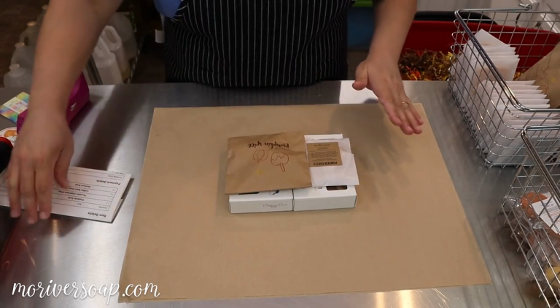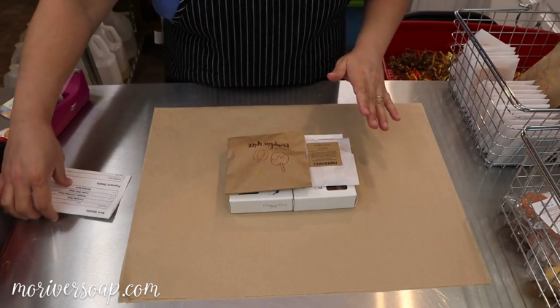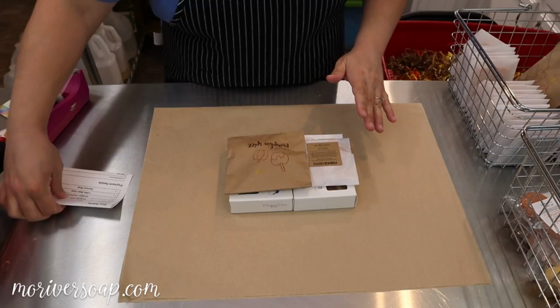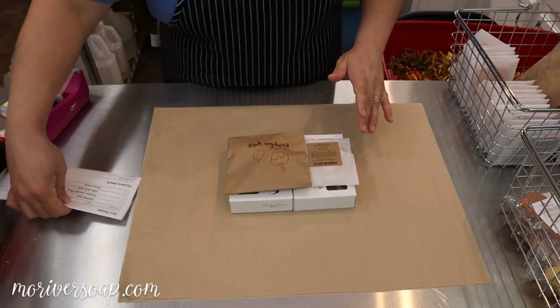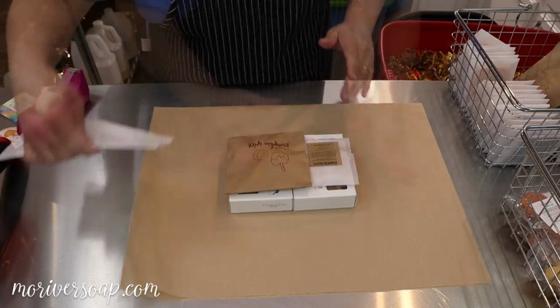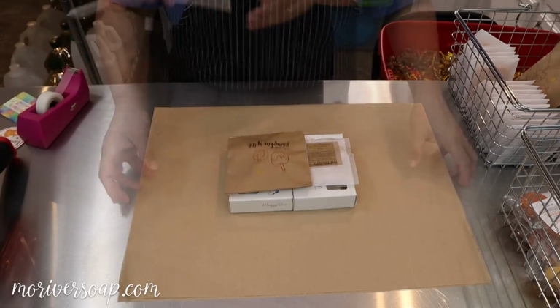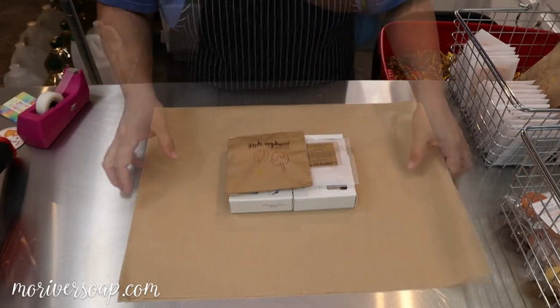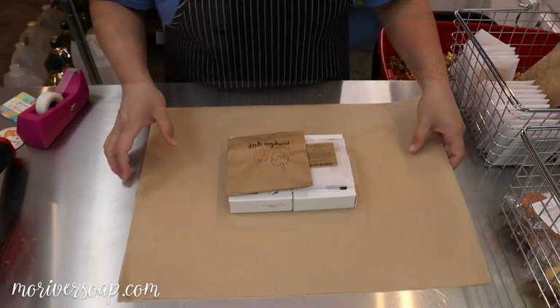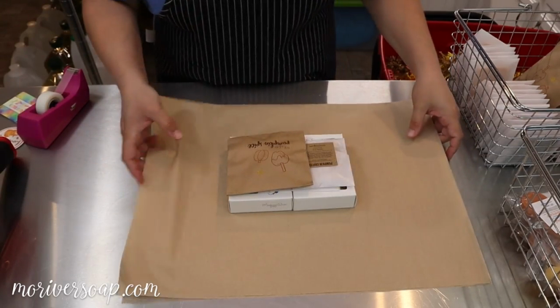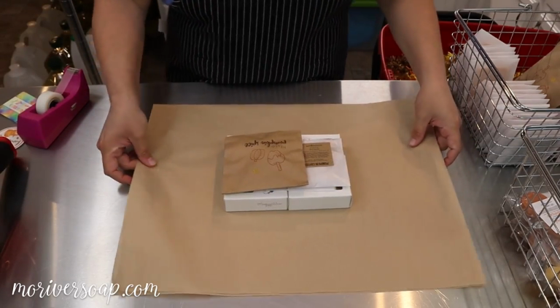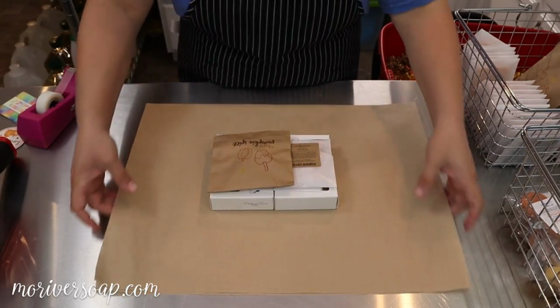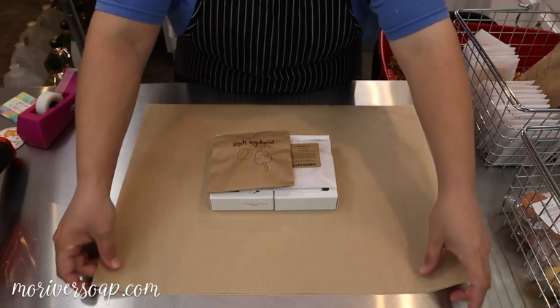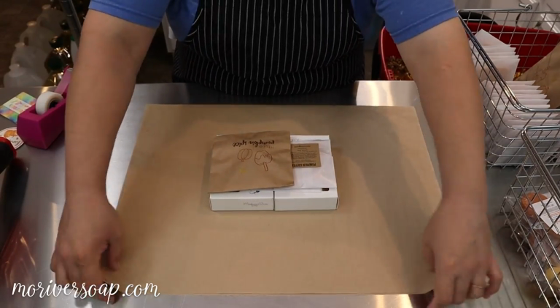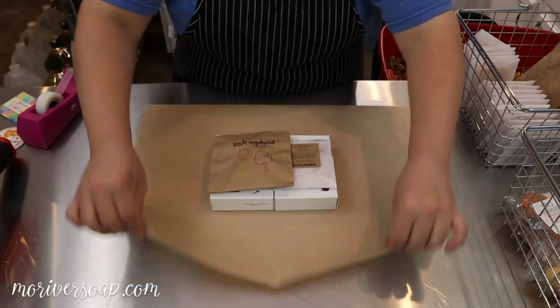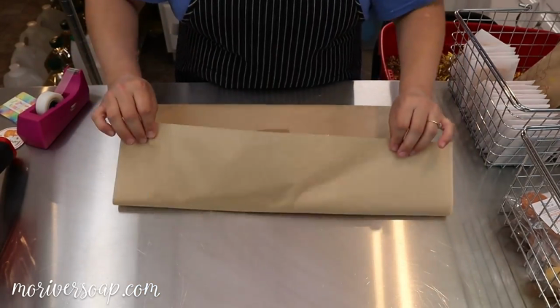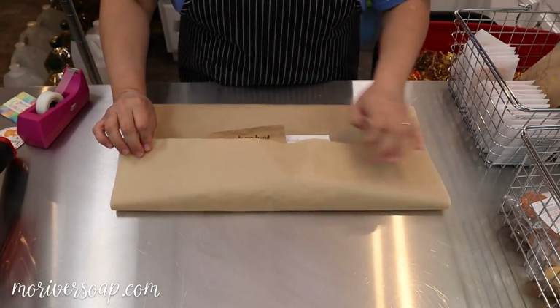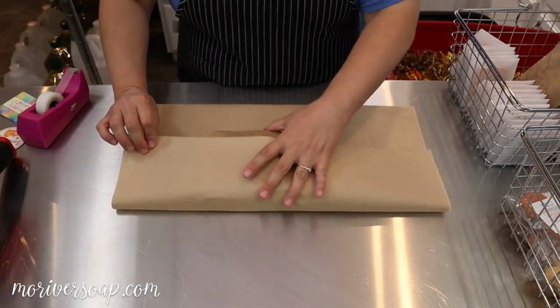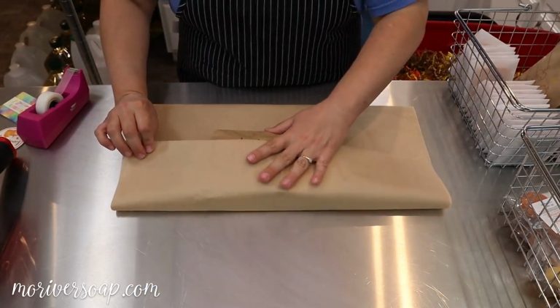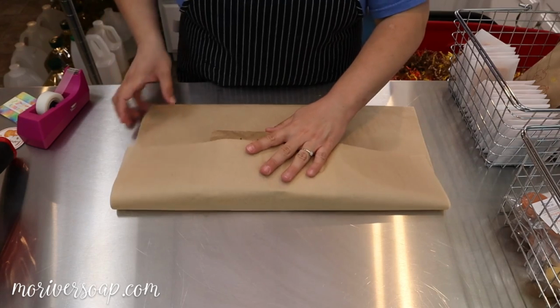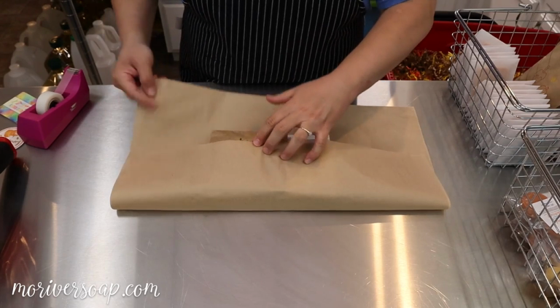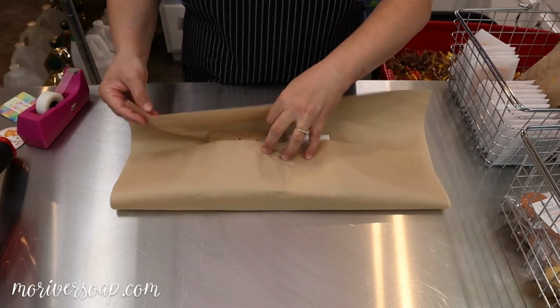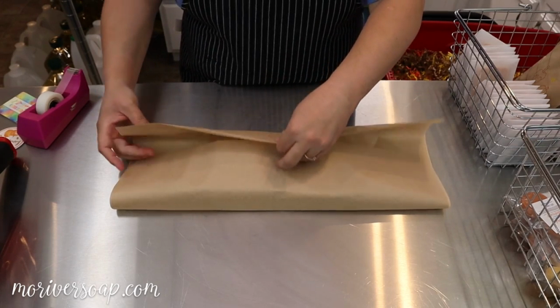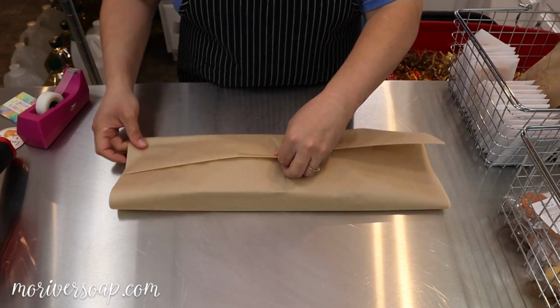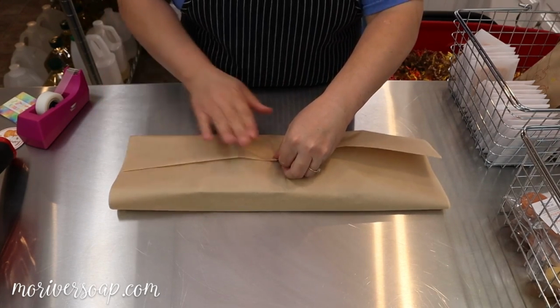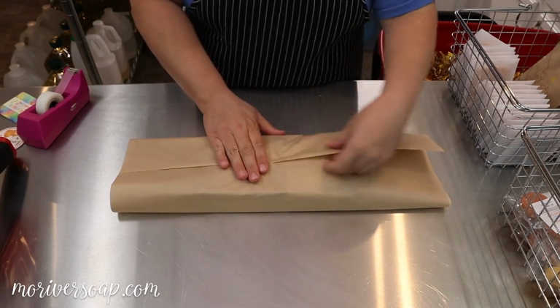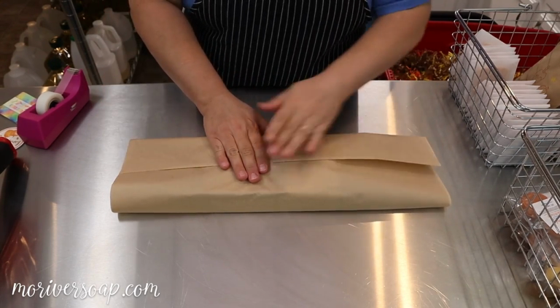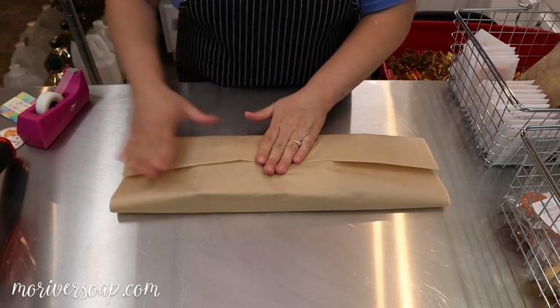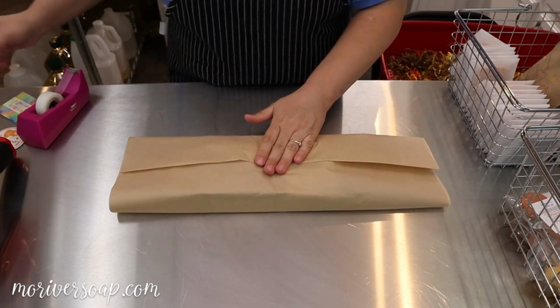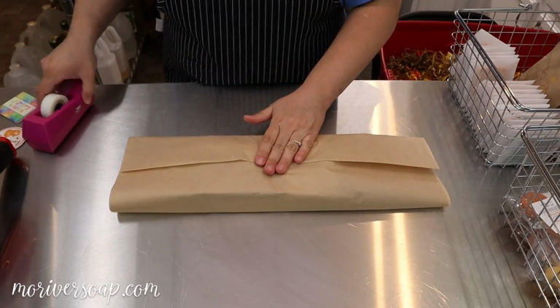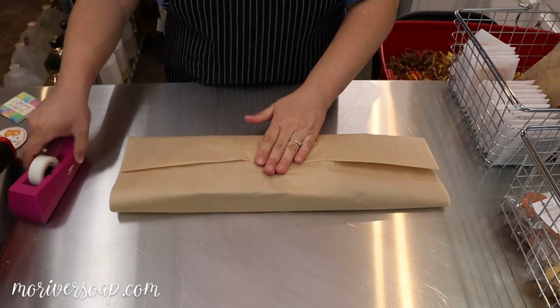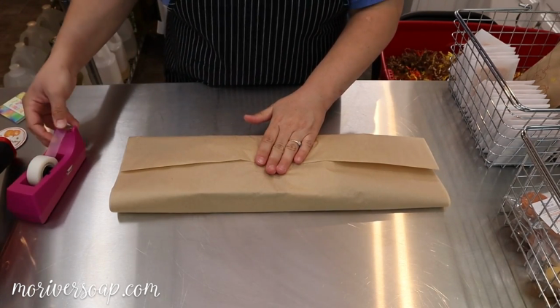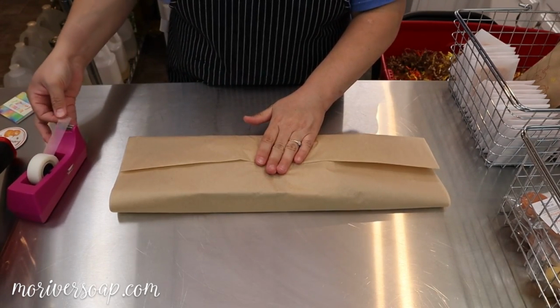I'm going to check off the invoice, tuck it in, and I'll be right back. I have the invoice in there now, so I'm just going to get everybody all tucked in nicely.